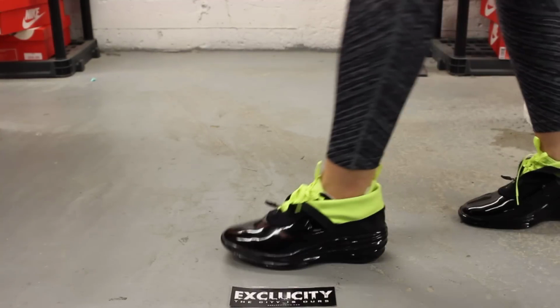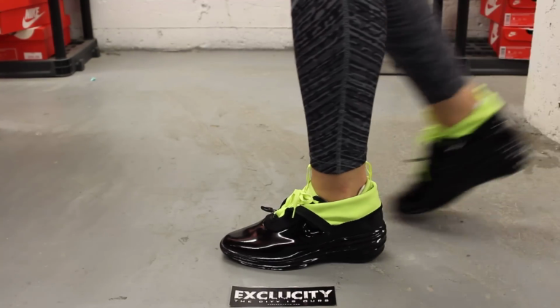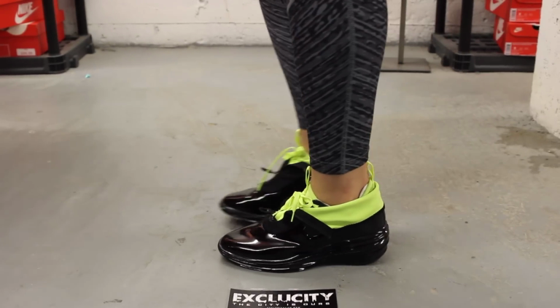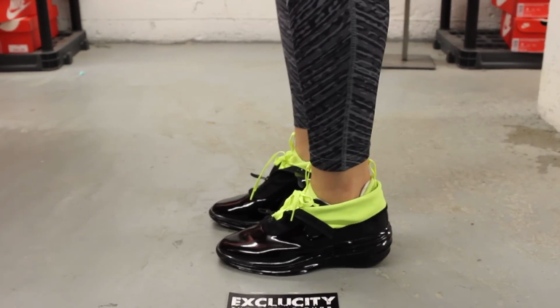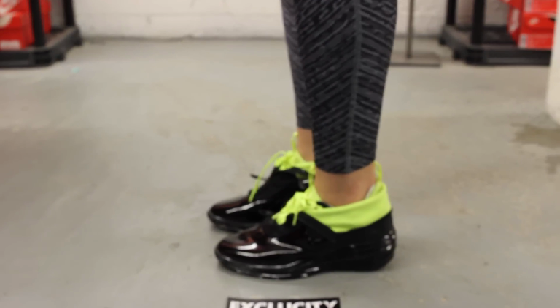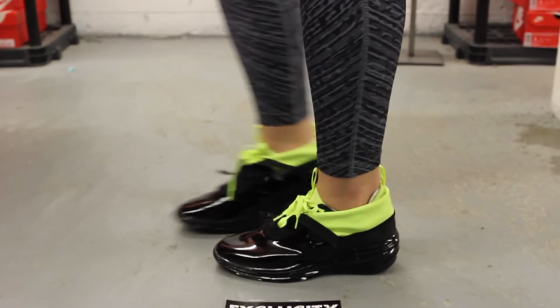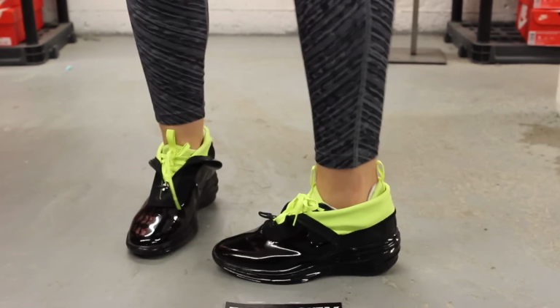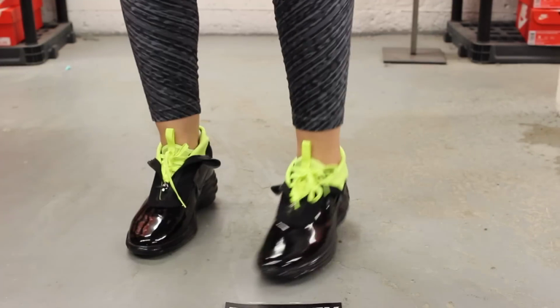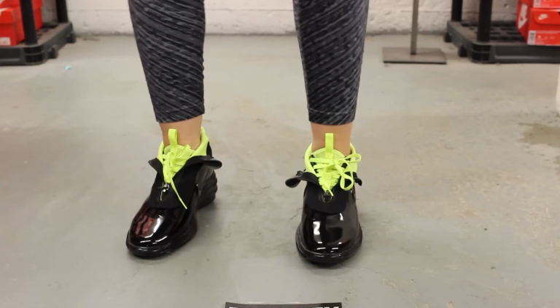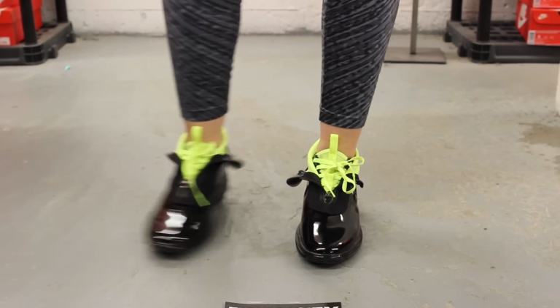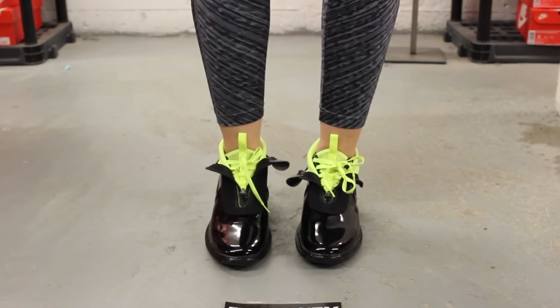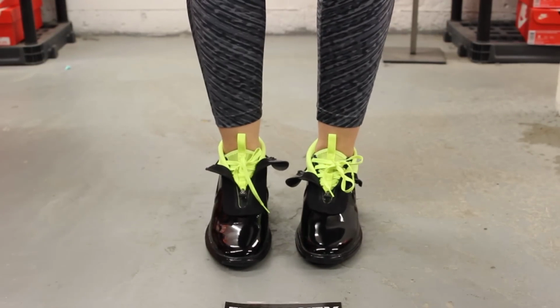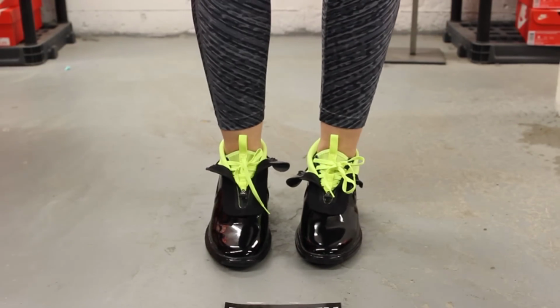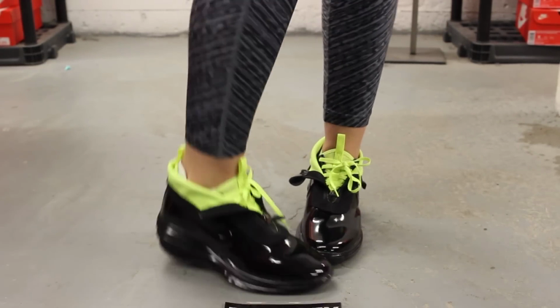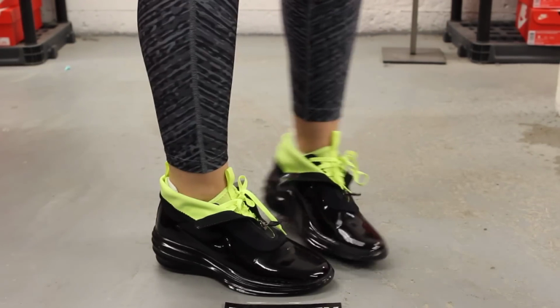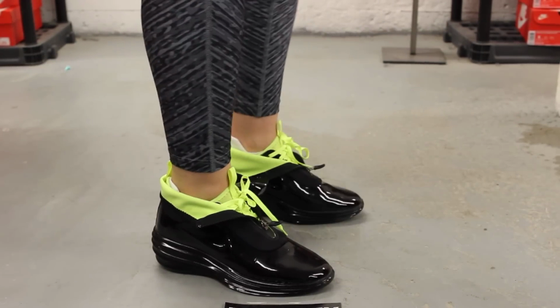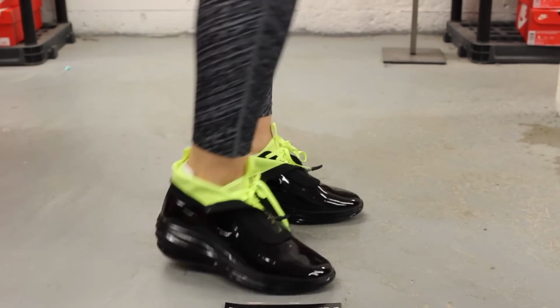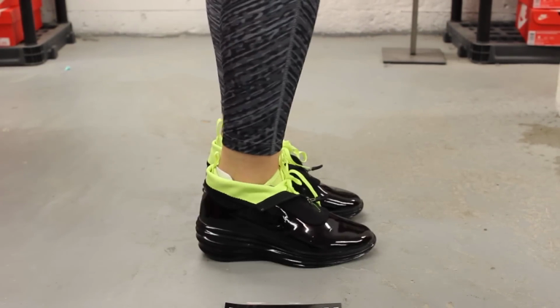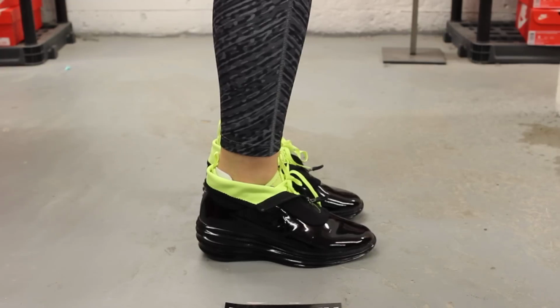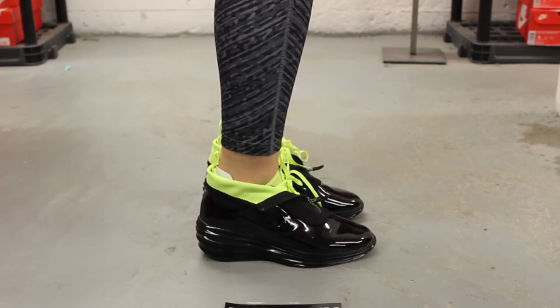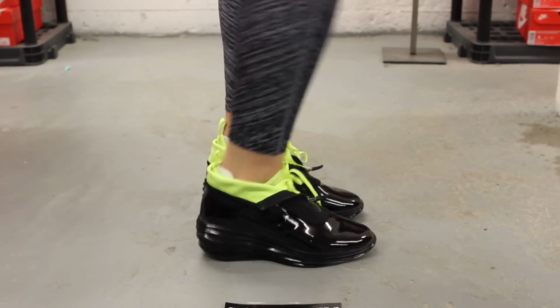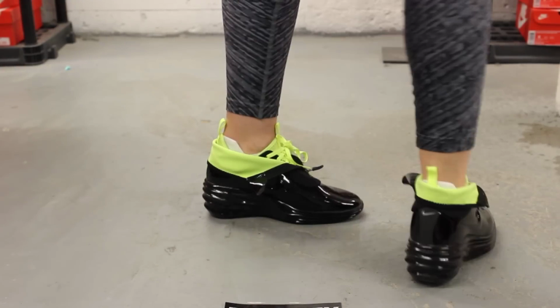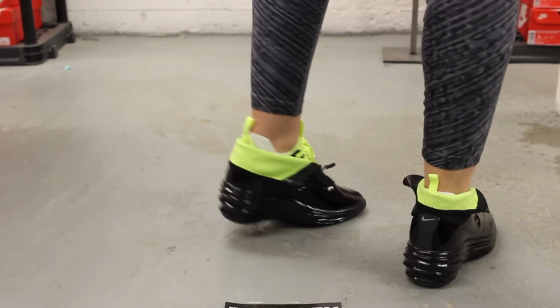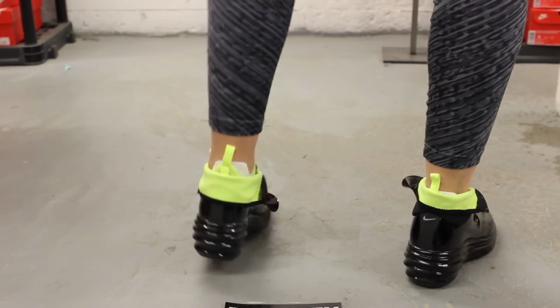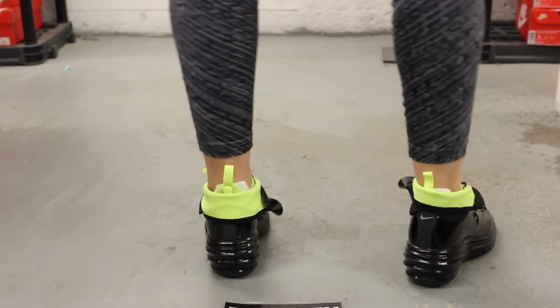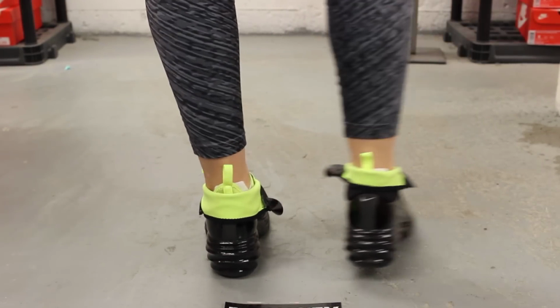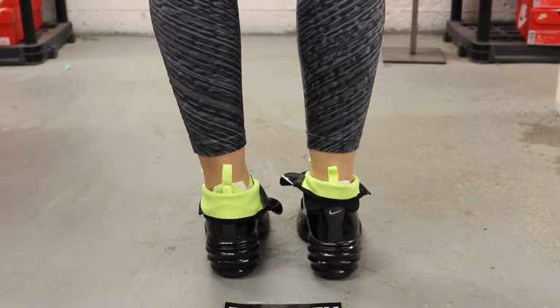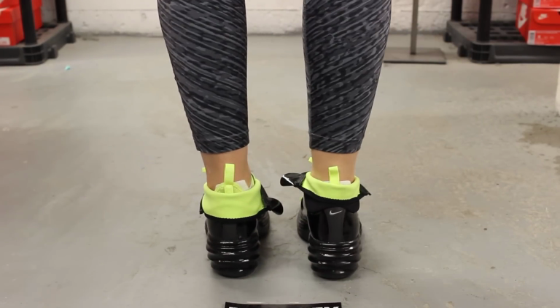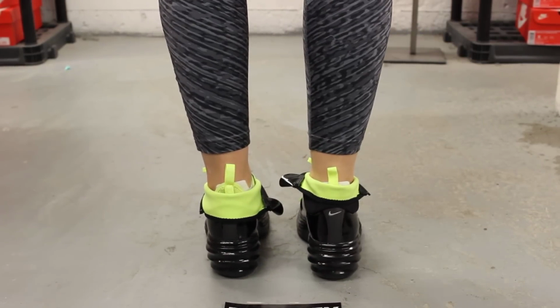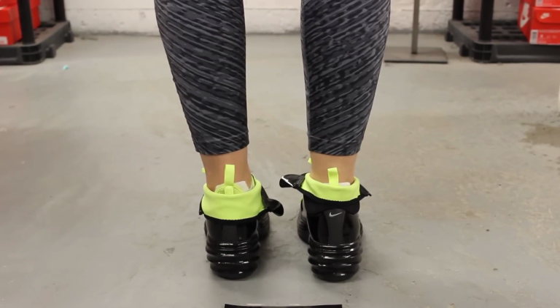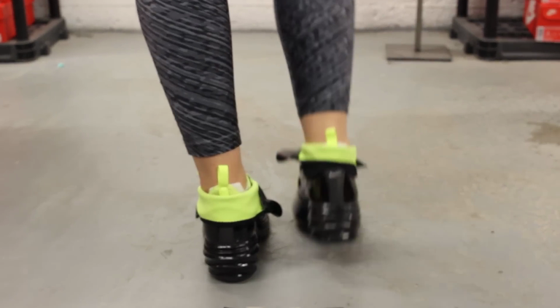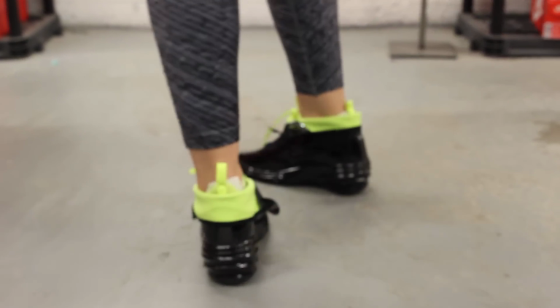Alright ladies, so this is what the Lunar Elite Sky High sneaker boots look like on feet. We did do an unboxing video to this shoe, so if you haven't checked that out, you could go check that out first. We are filming in HD, so switch your settings to 1080p to get a better look at the shoe.